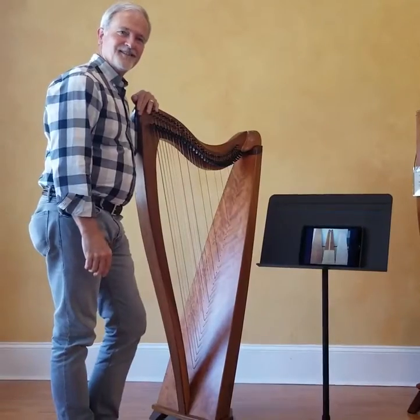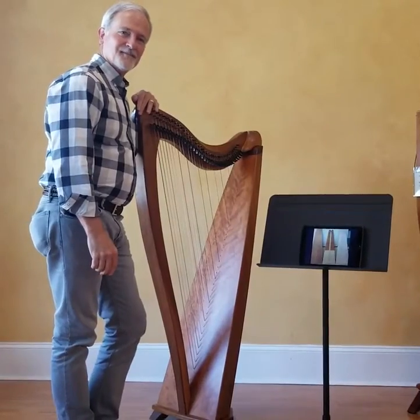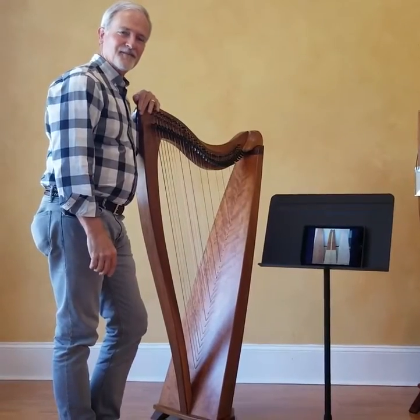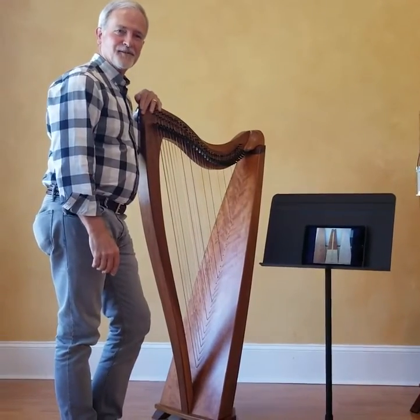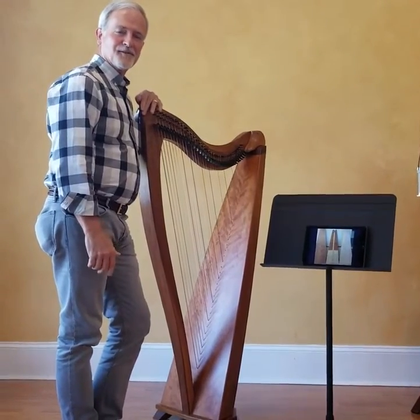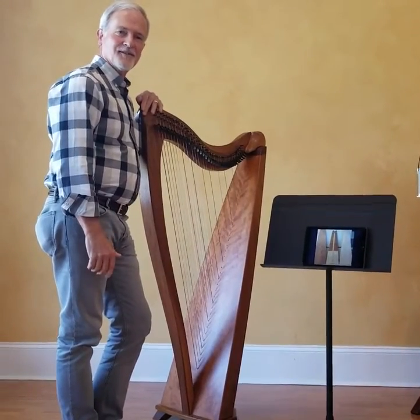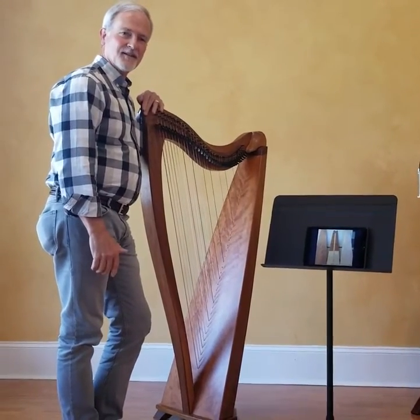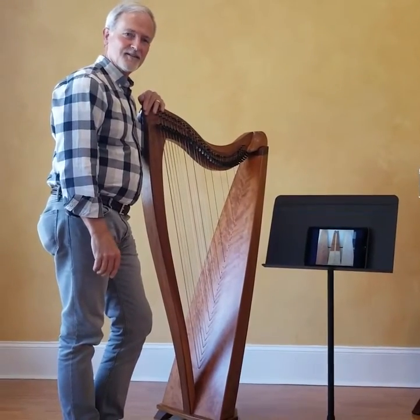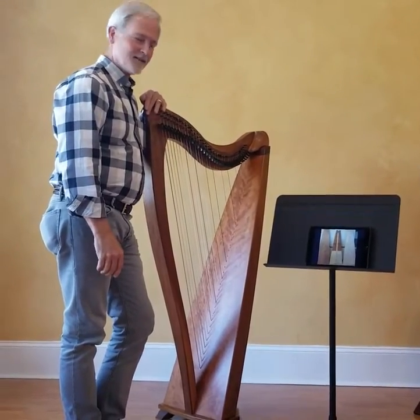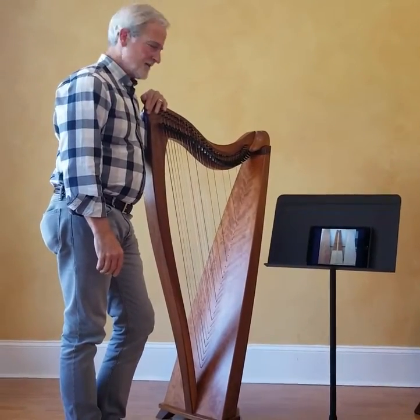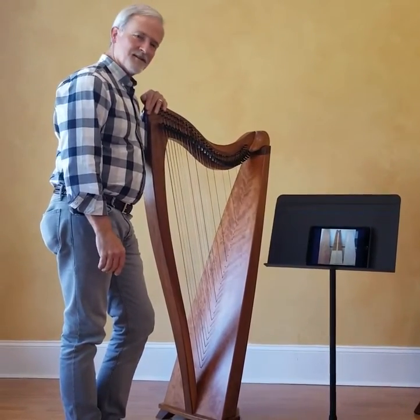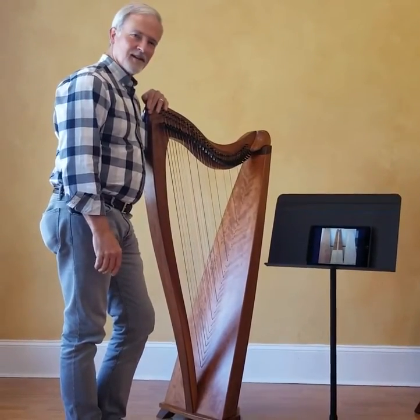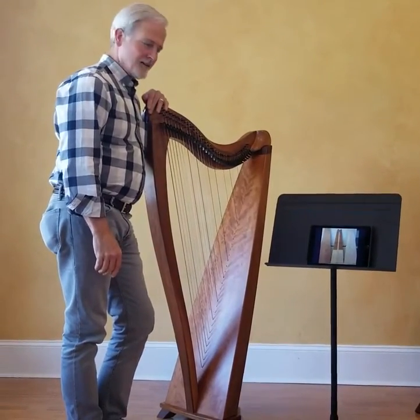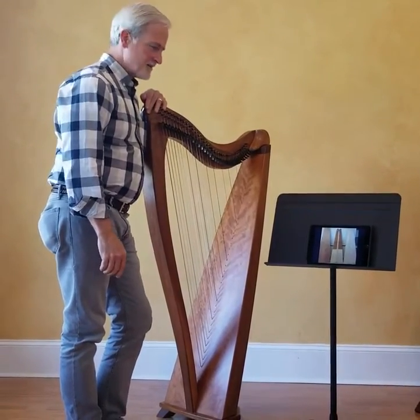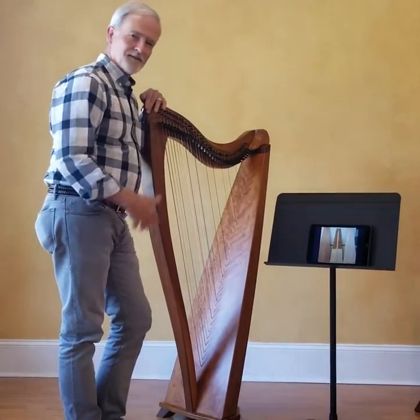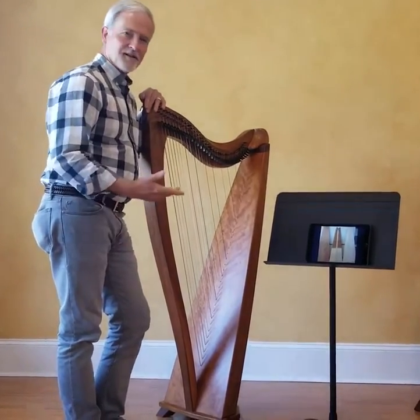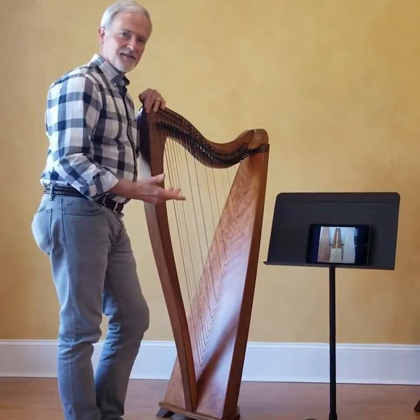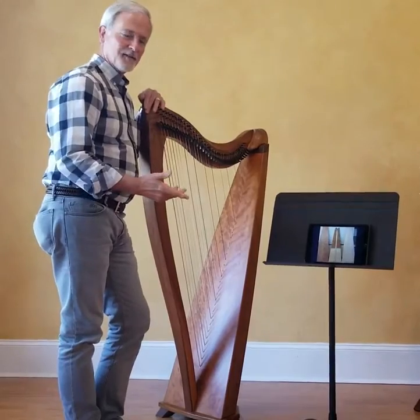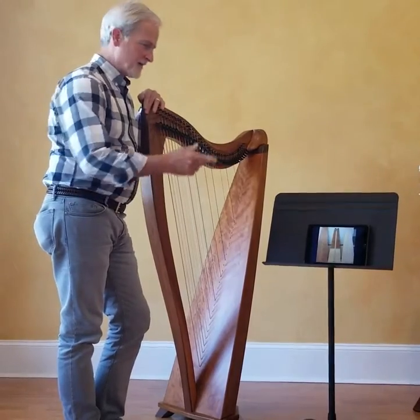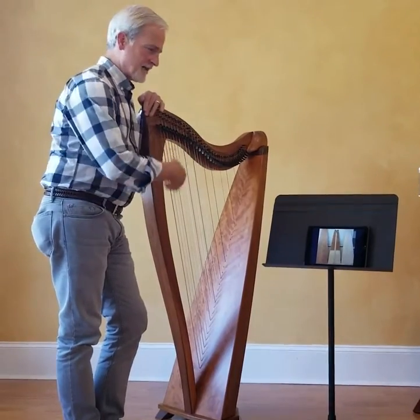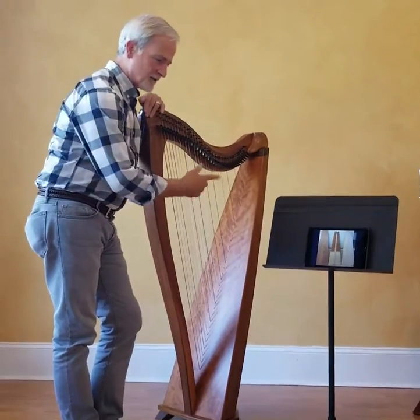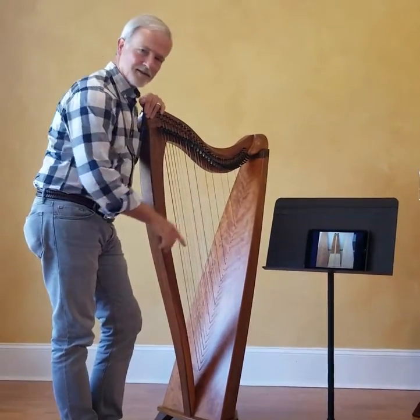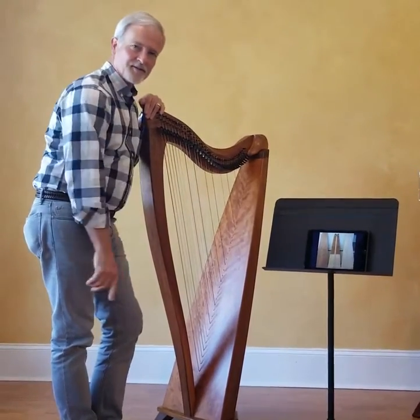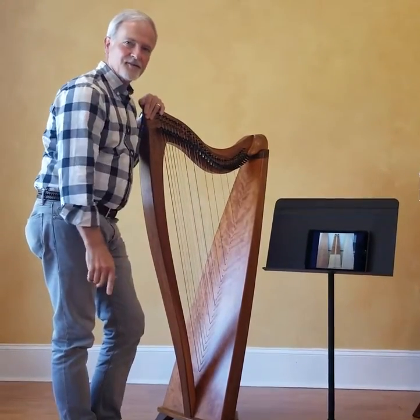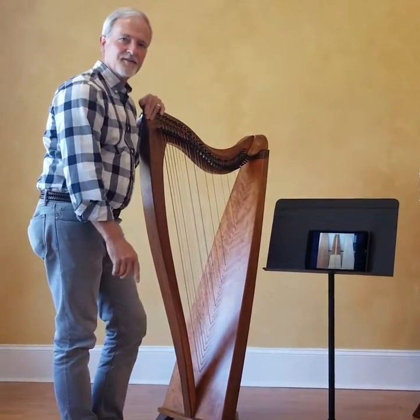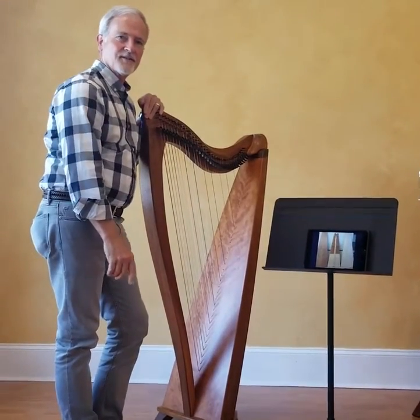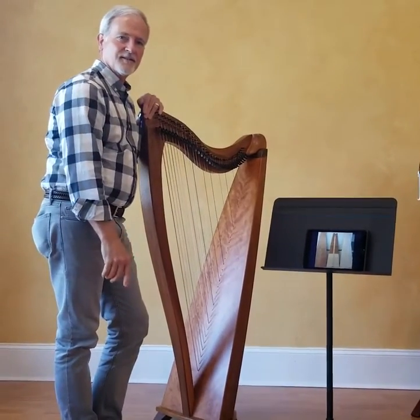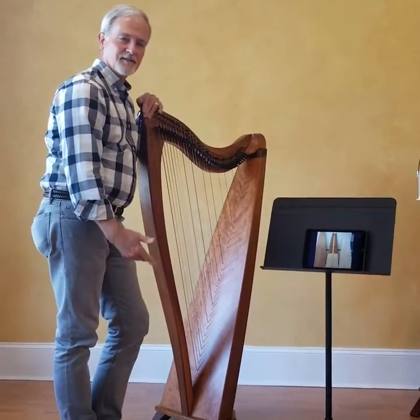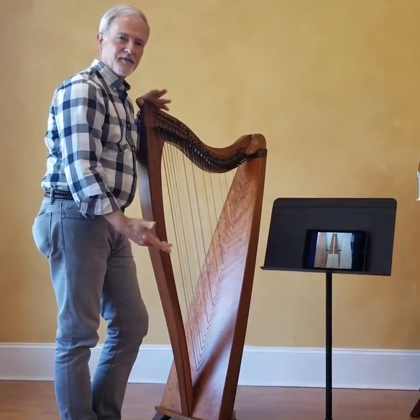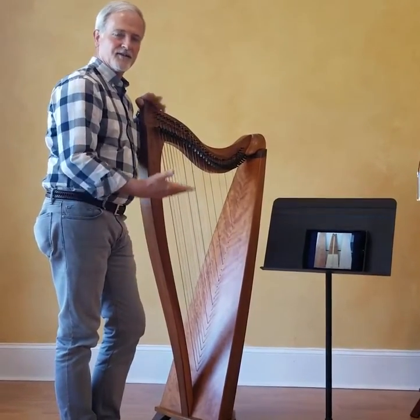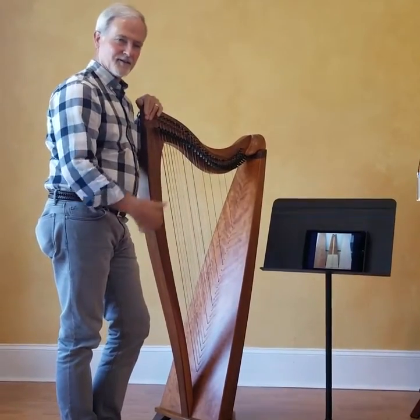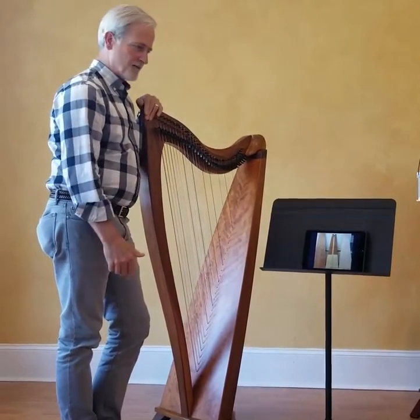I'm the founder and owner of Dusty Strings in Seattle, just here to talk a little bit about the soundboard construction that we use on our FH series harps.